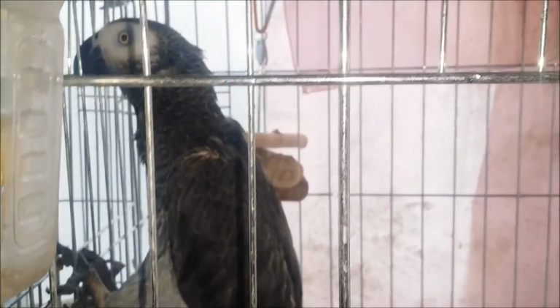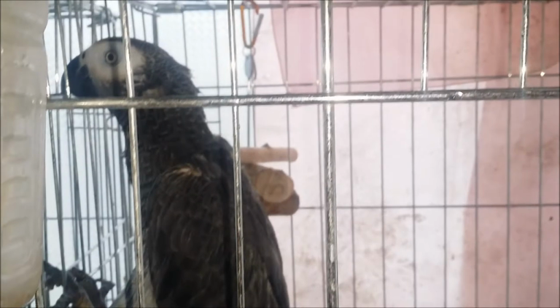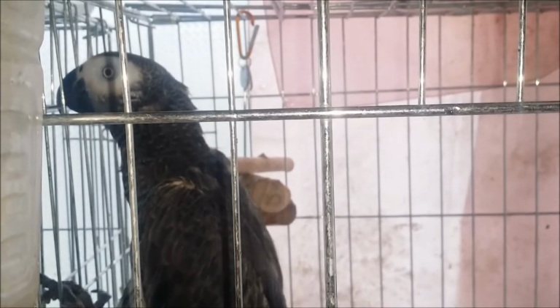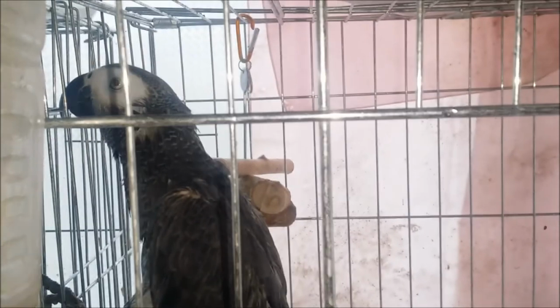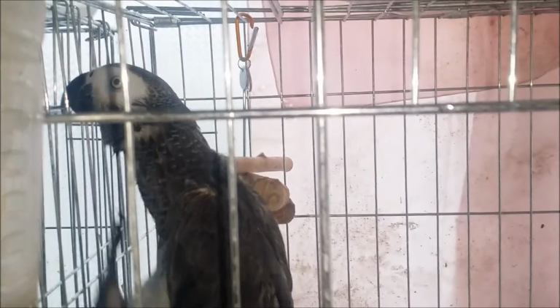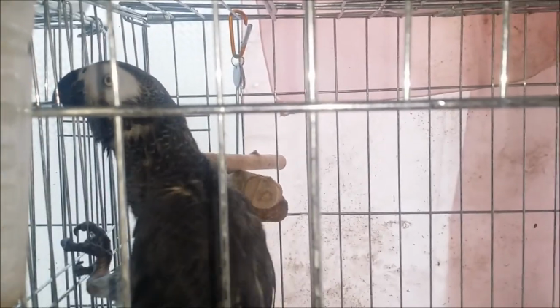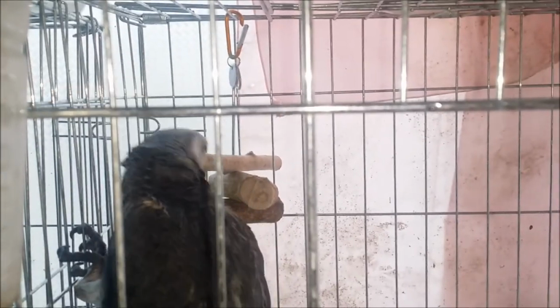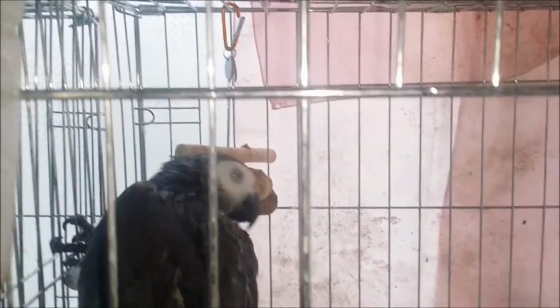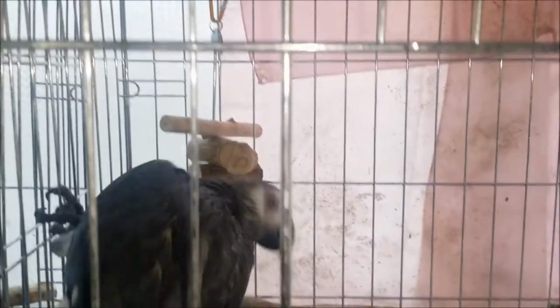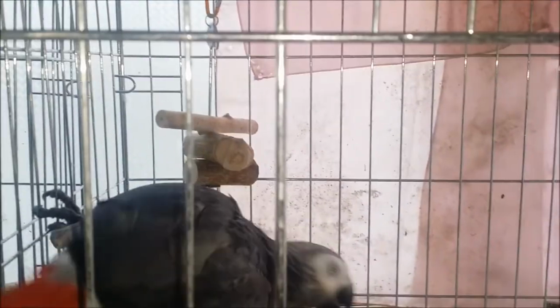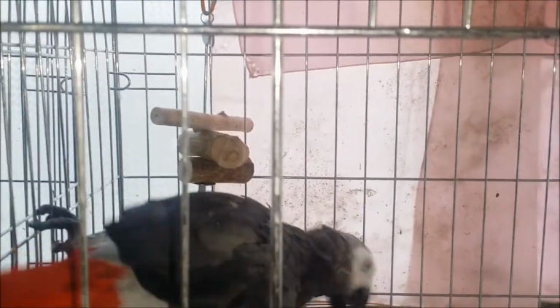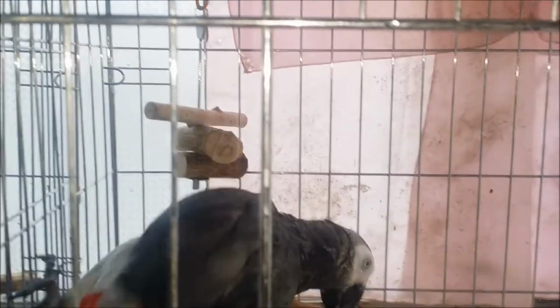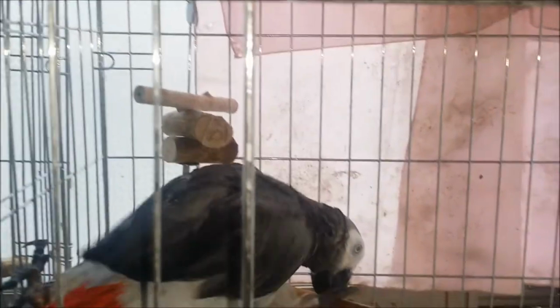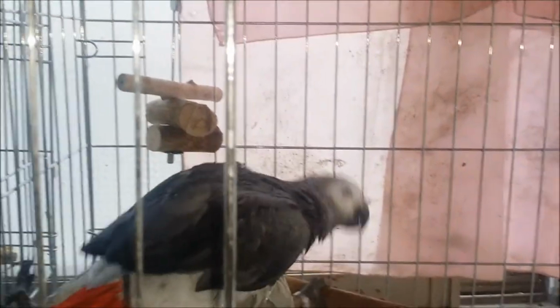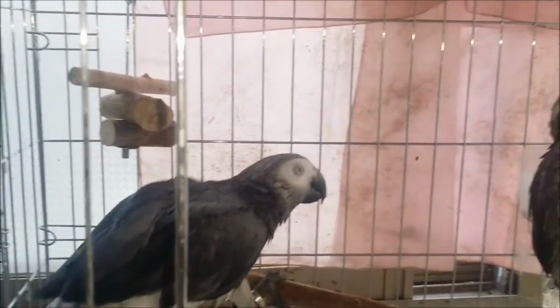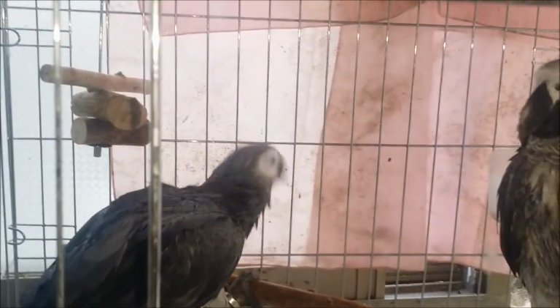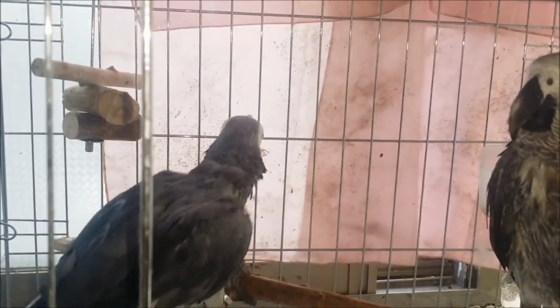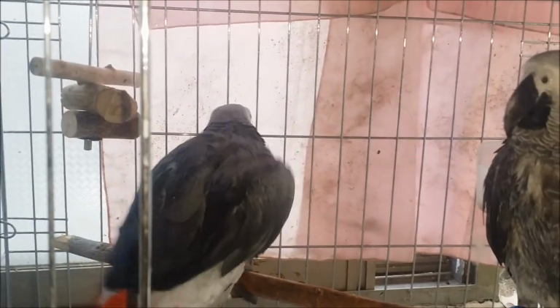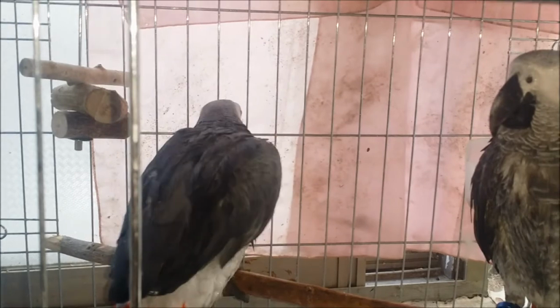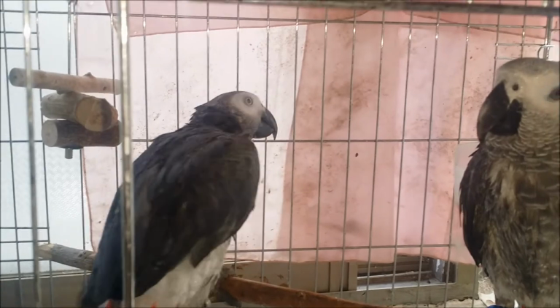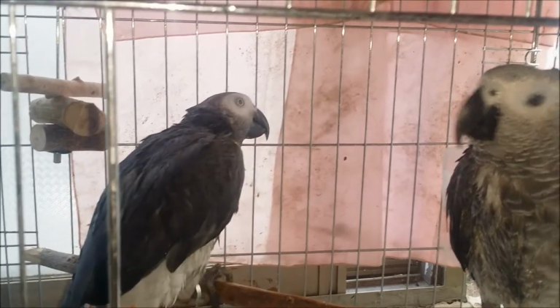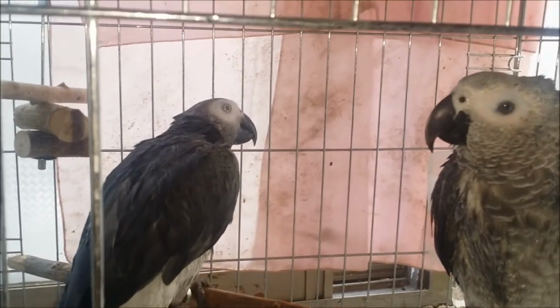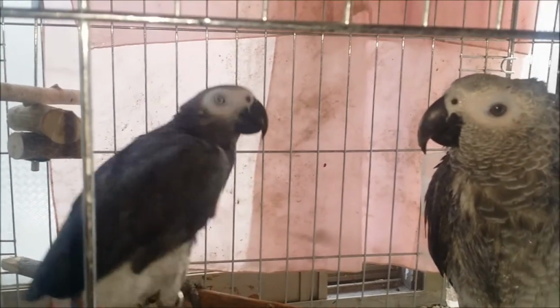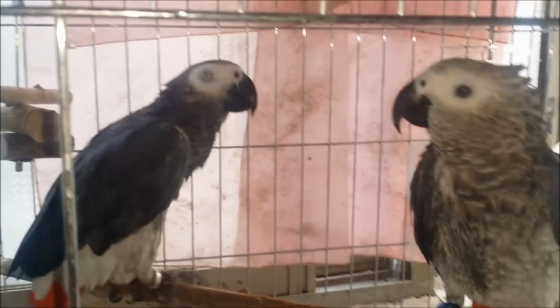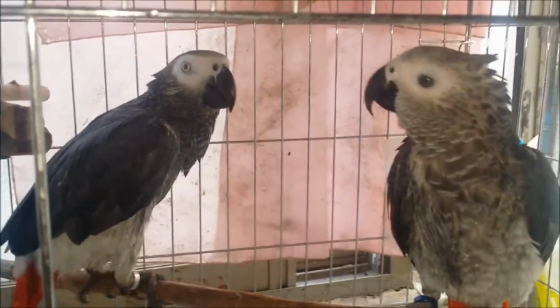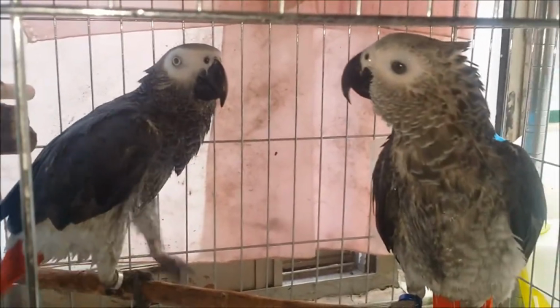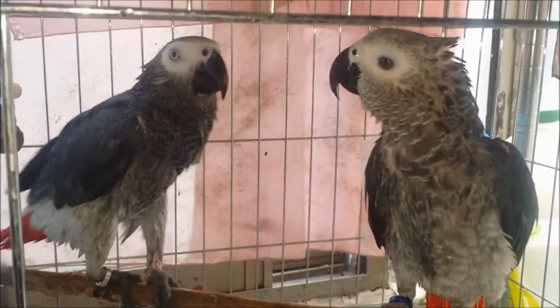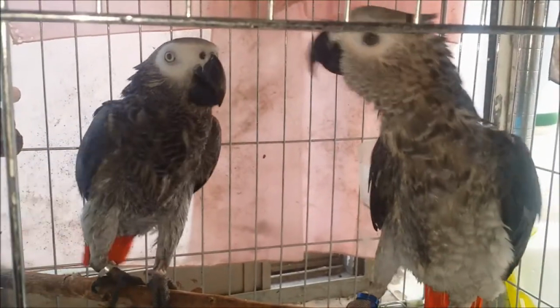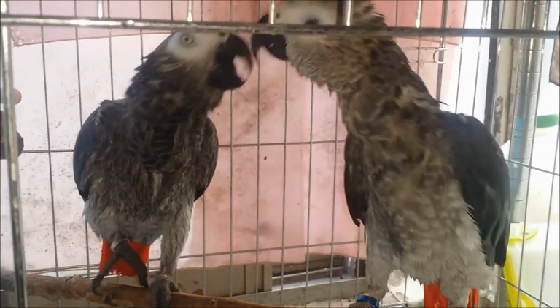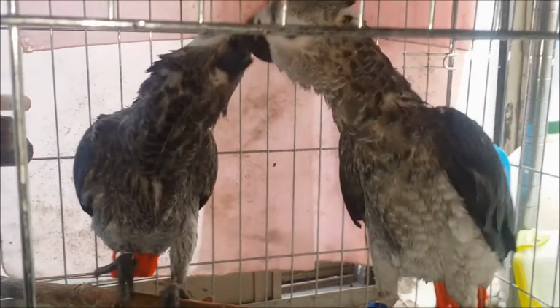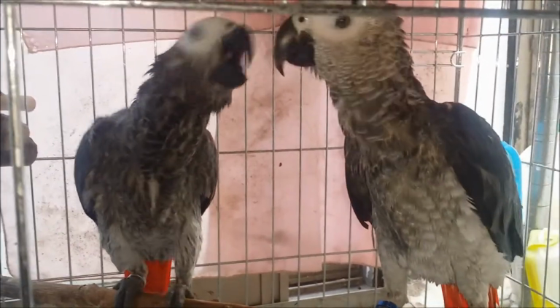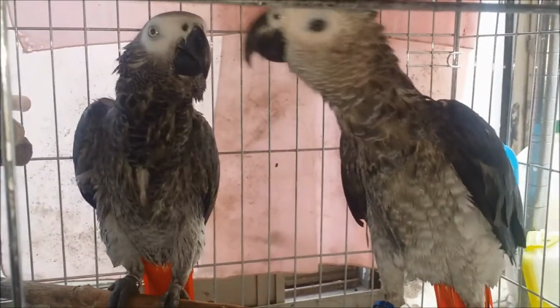When using a sprayer, the birds wiggle their heads from side to side and wave their wings, enjoying the bath. When parrots bathe, many of them shout excitedly and flap their wings enthusiastically.